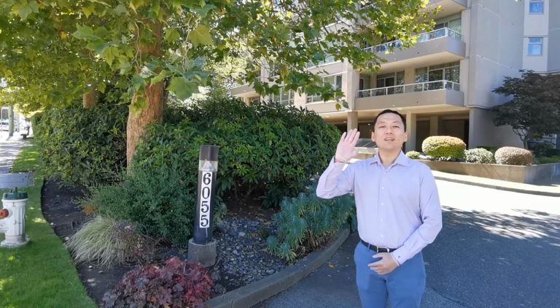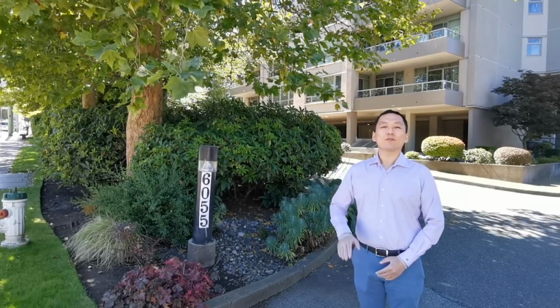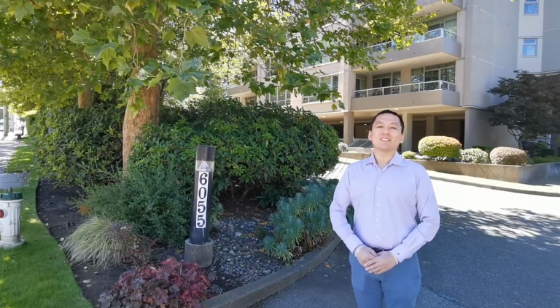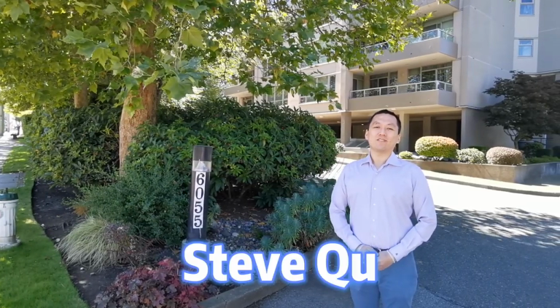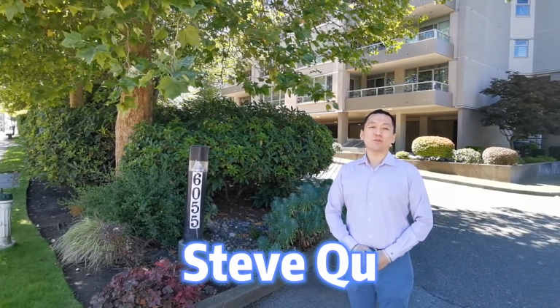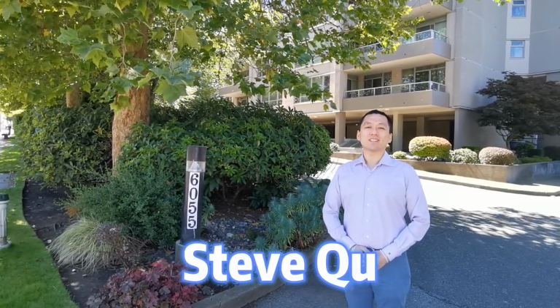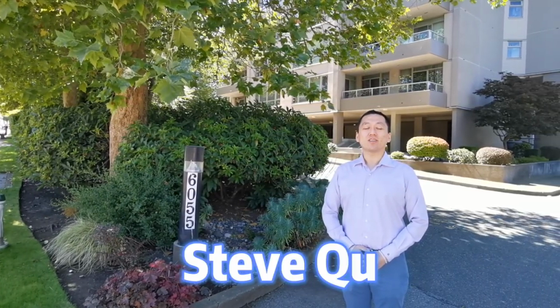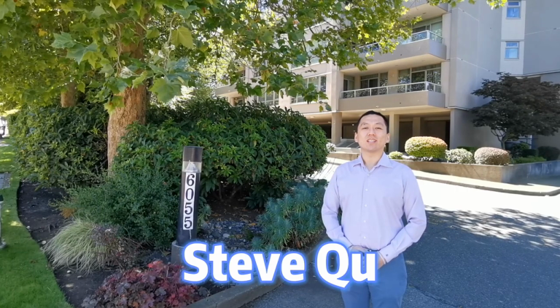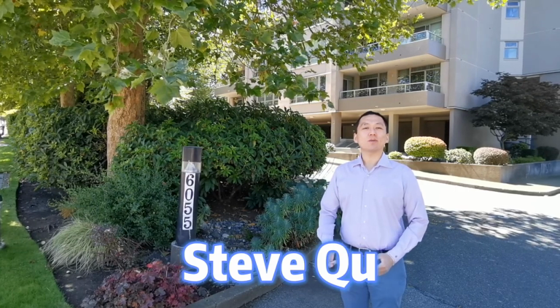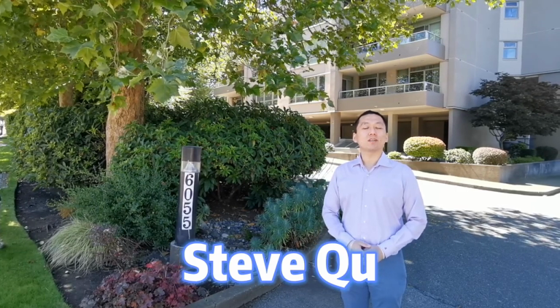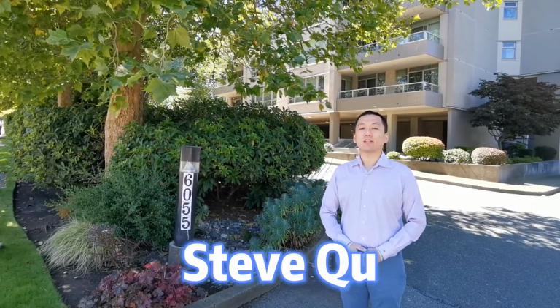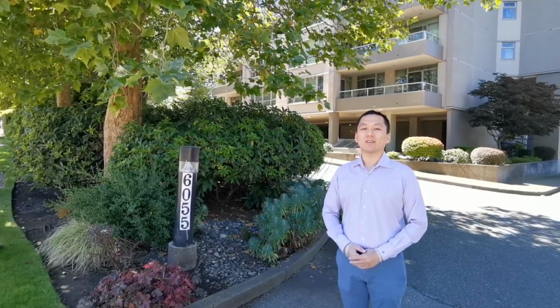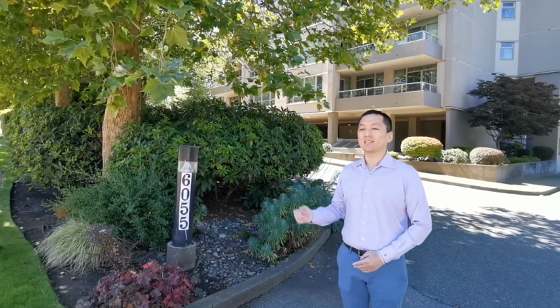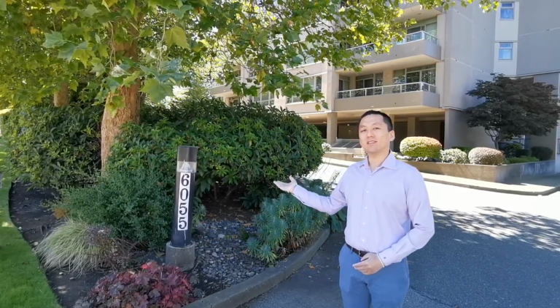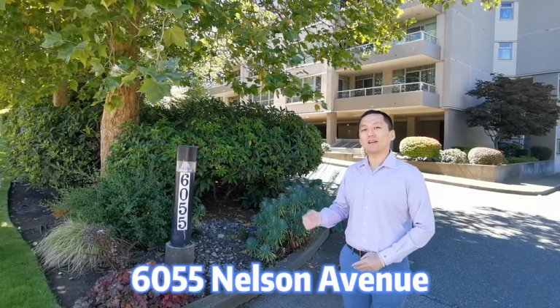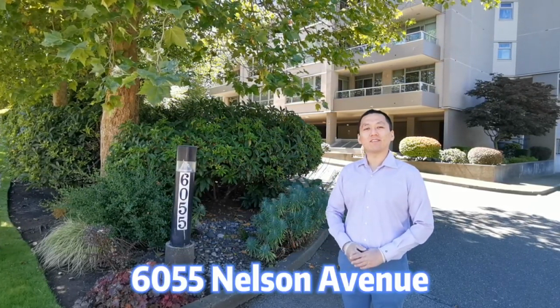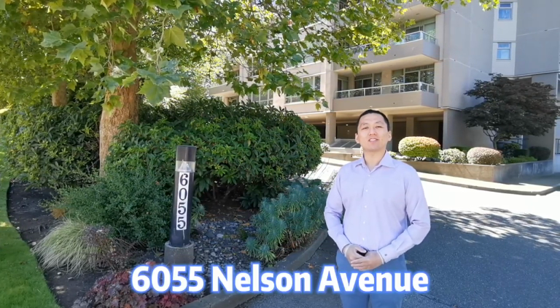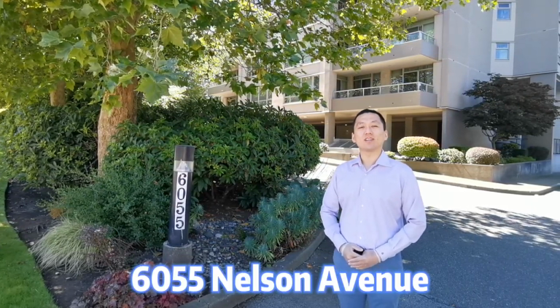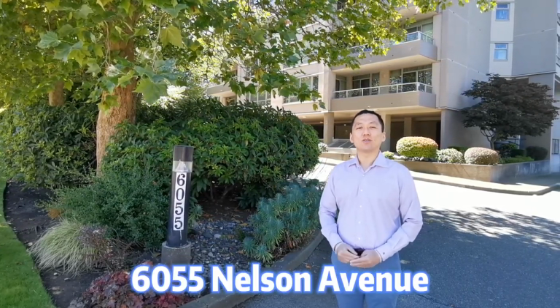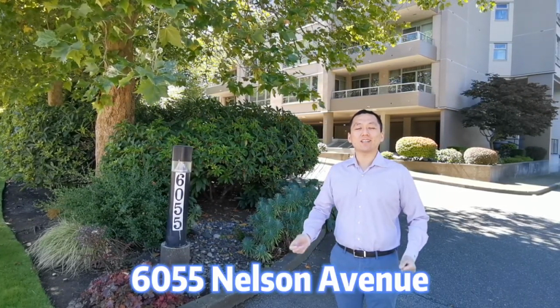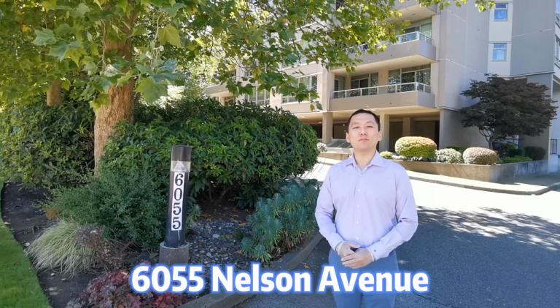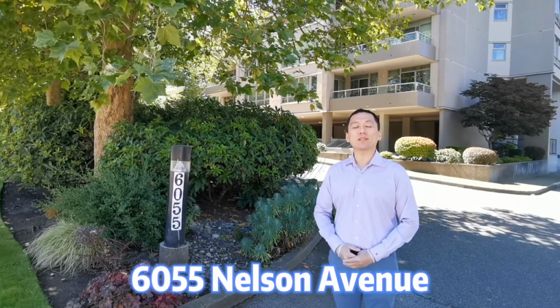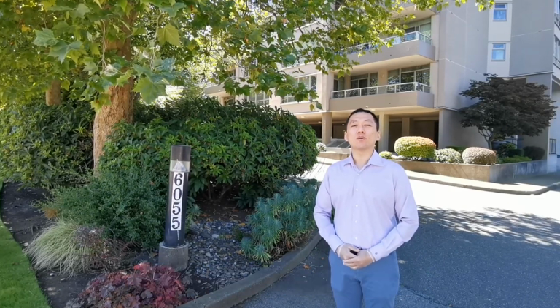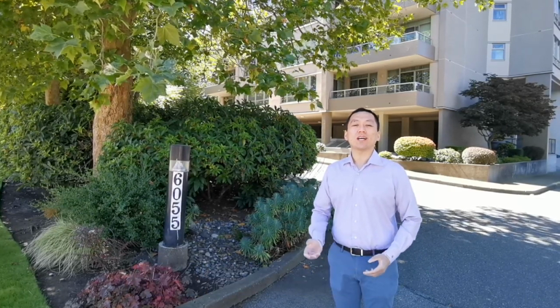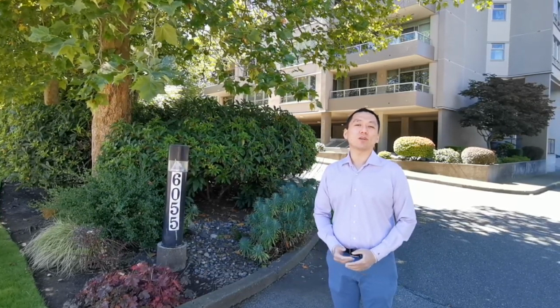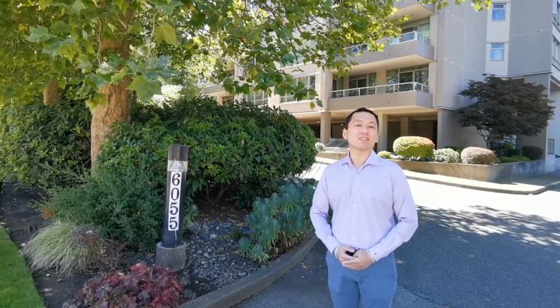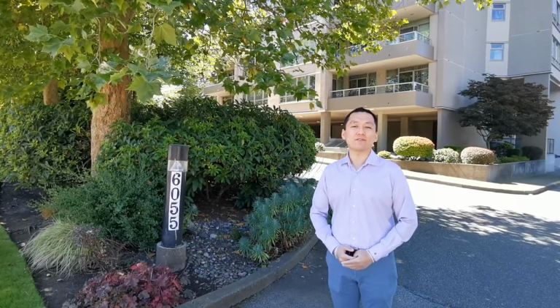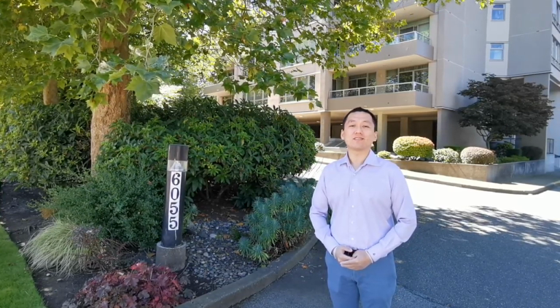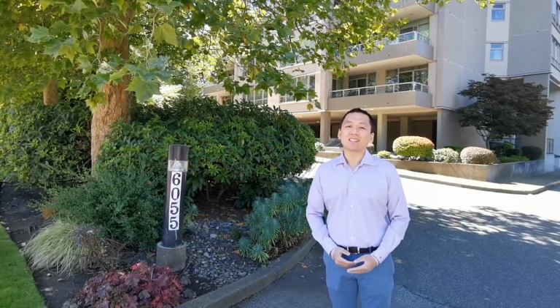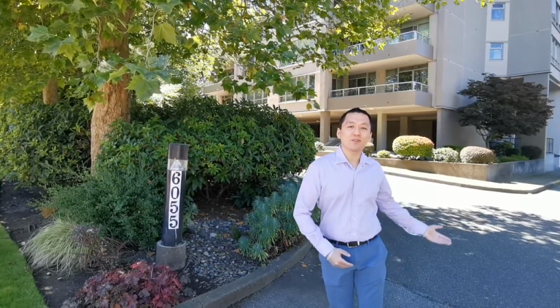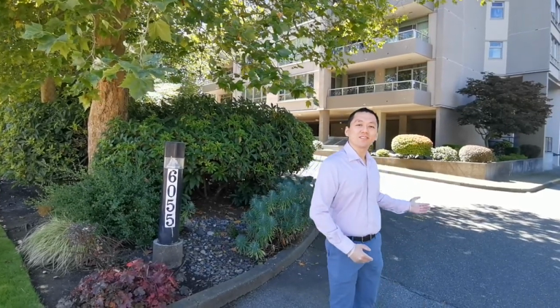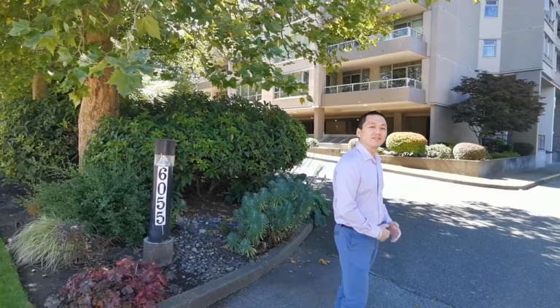Hello everyone, this is Vancouver Realtor Steve Q. Today we come to the Burnaby Metrotown area, 6055 Nelson Avenue, to look at a two-bedroom condo which has more than a thousand square feet. Let's take a look.